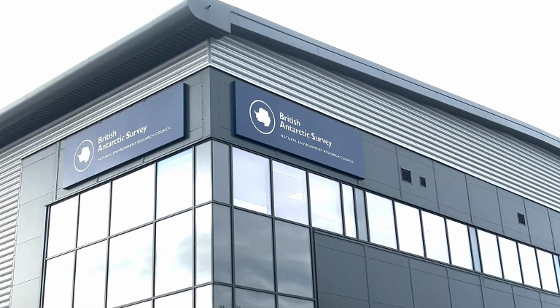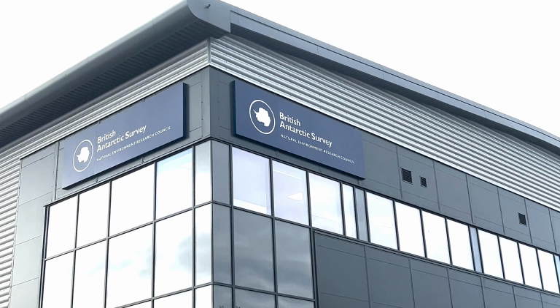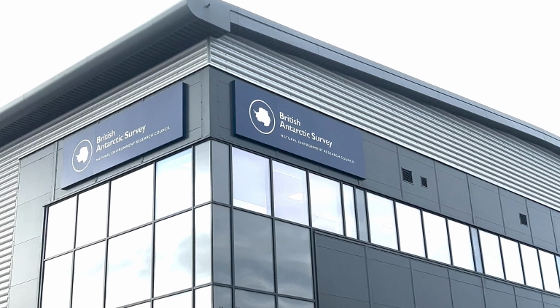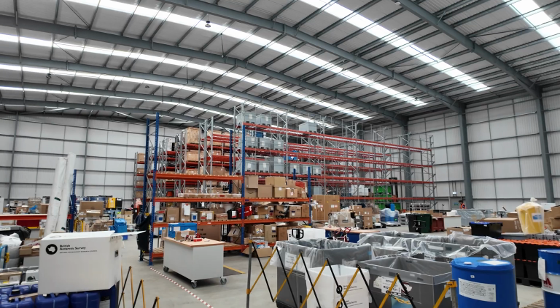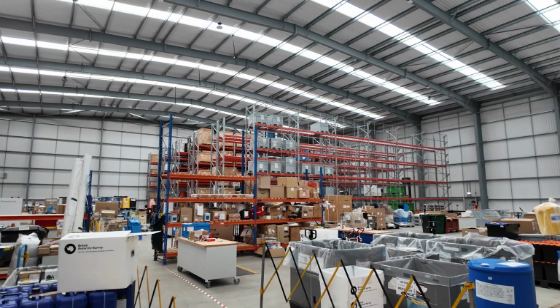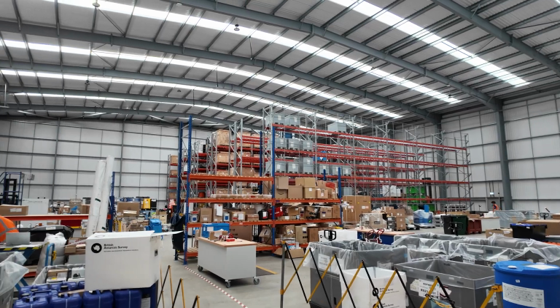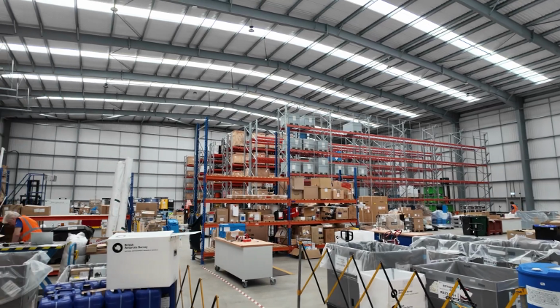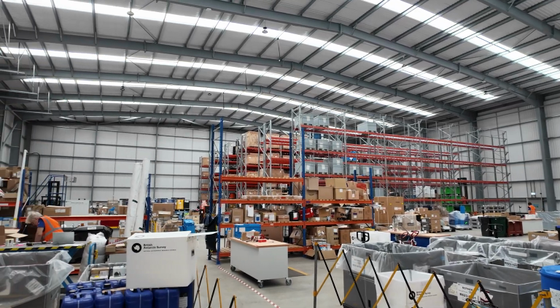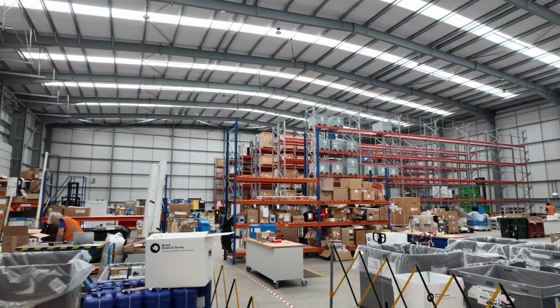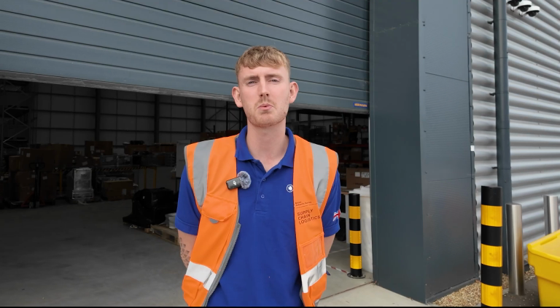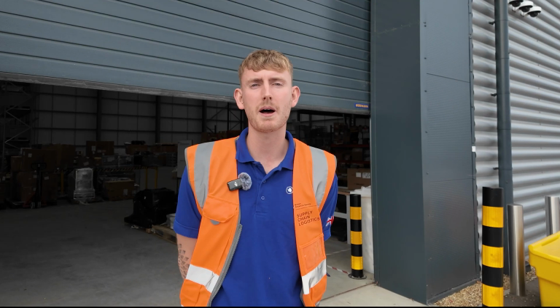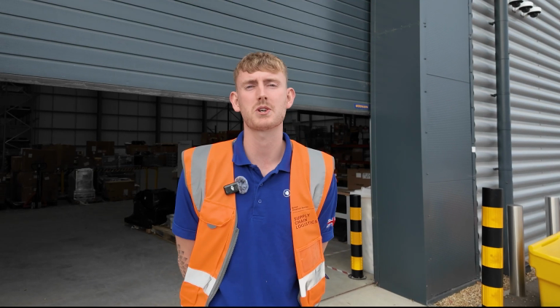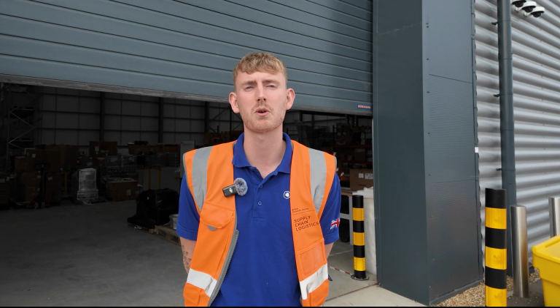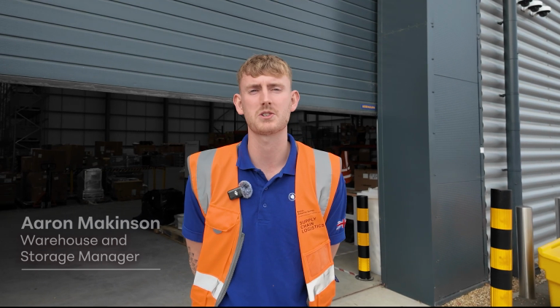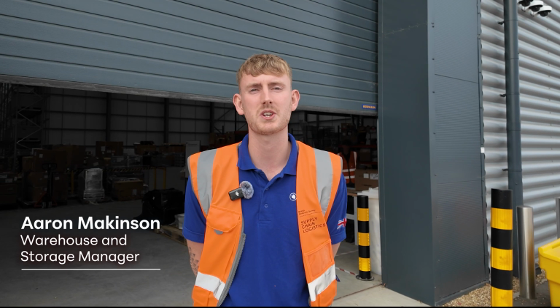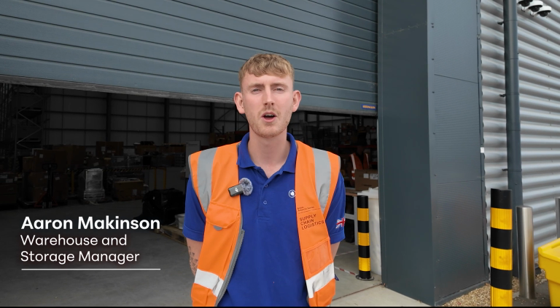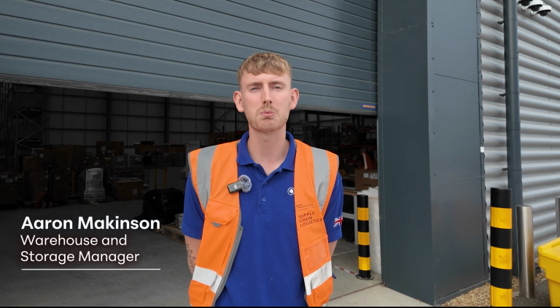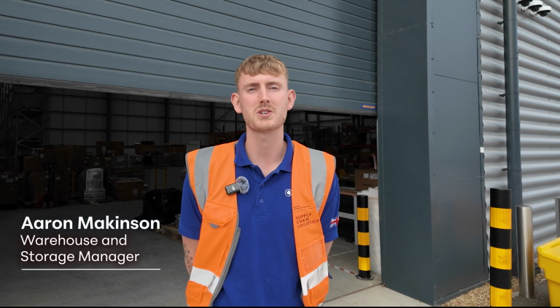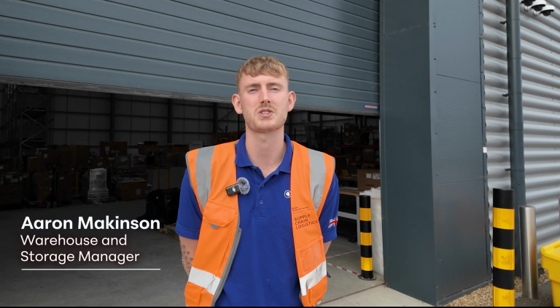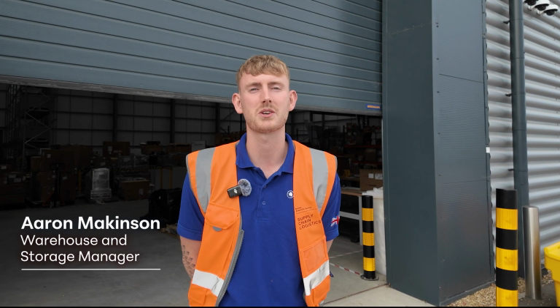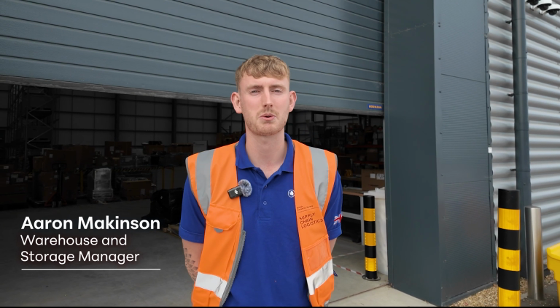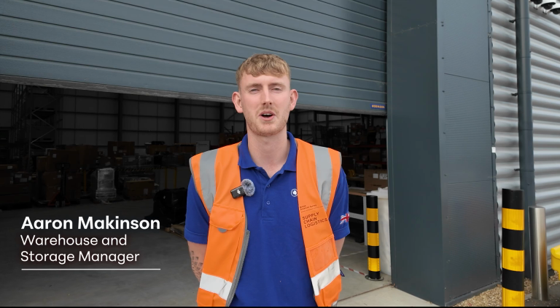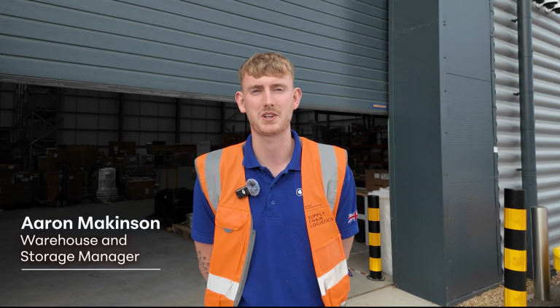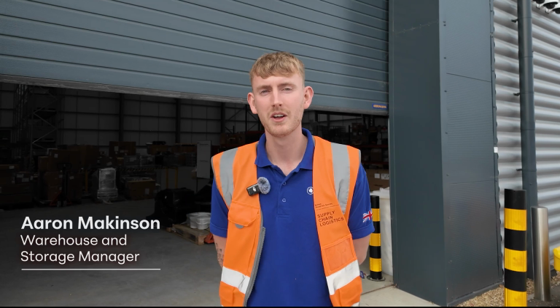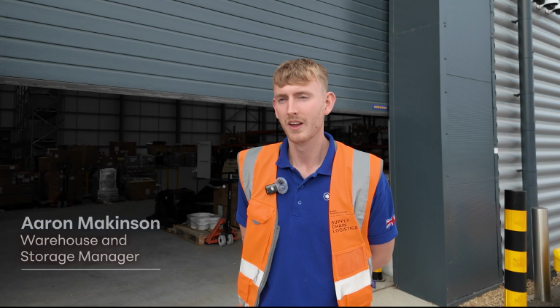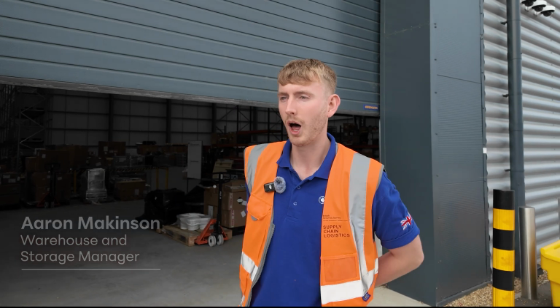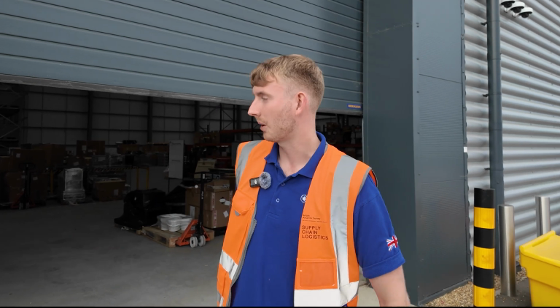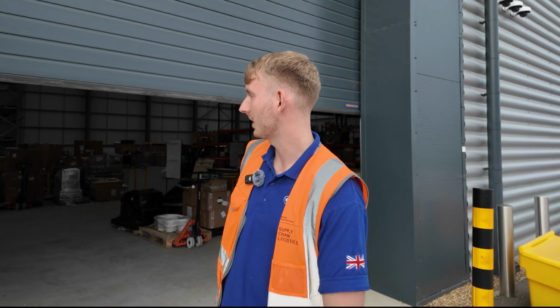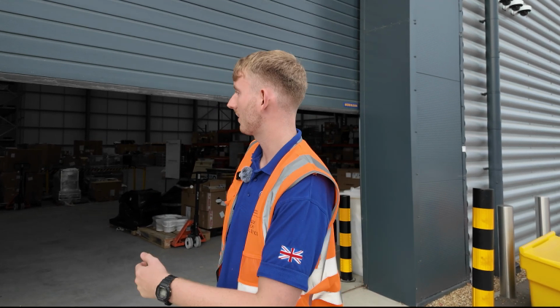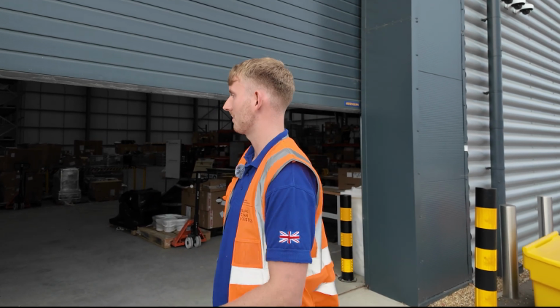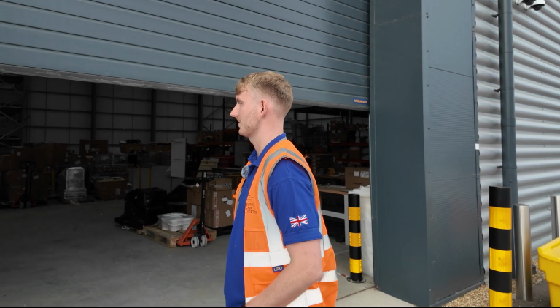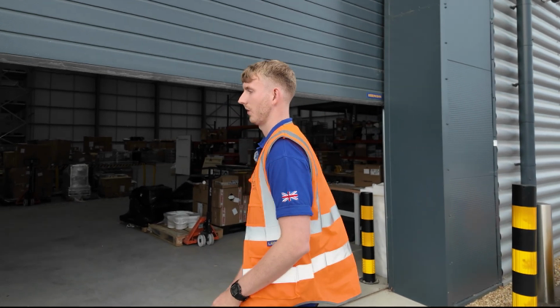Welcome to the PDH, the Polar Distribution Hub. This is where BAS does all of its logistics operations to send goods to Antarctica. Come on in and we'll give you a bit of a tour.